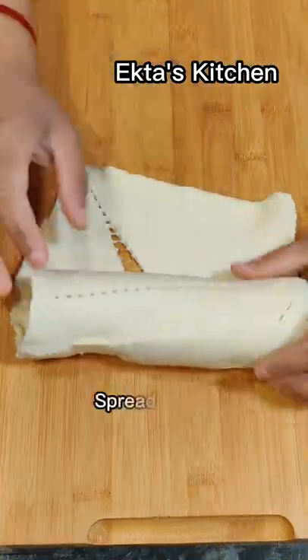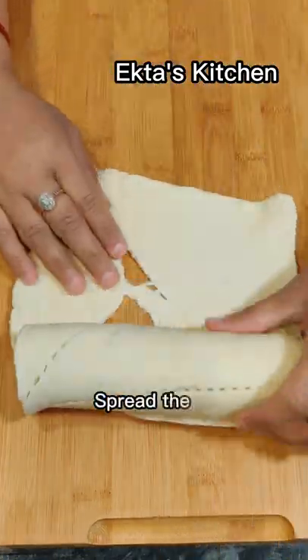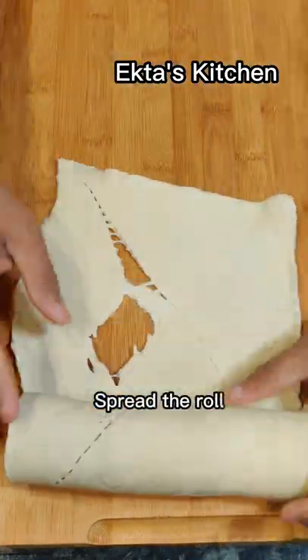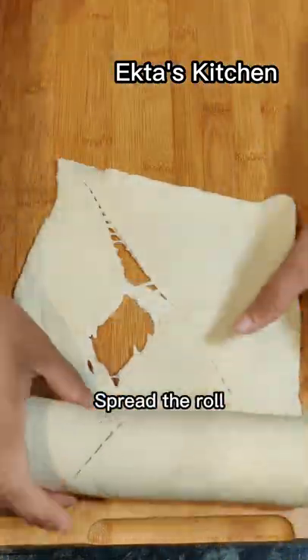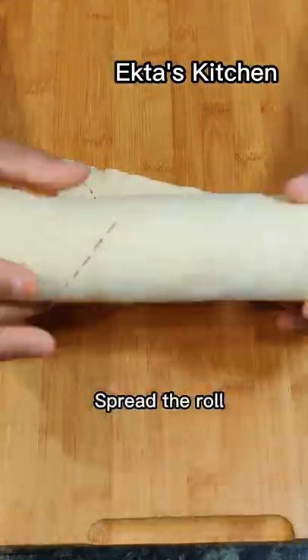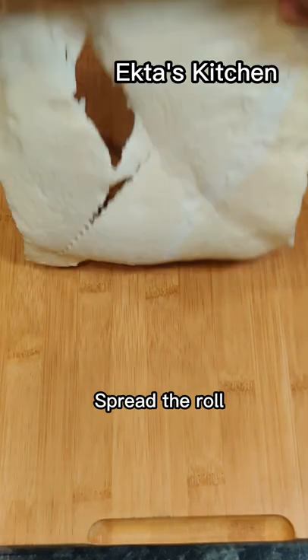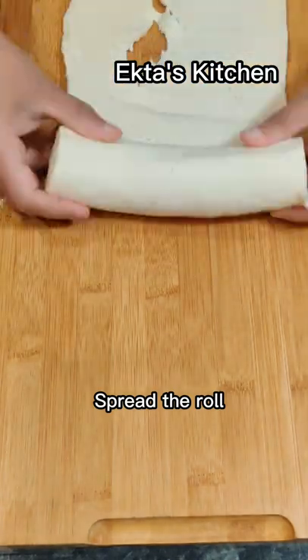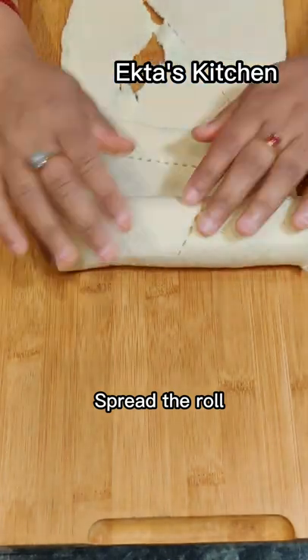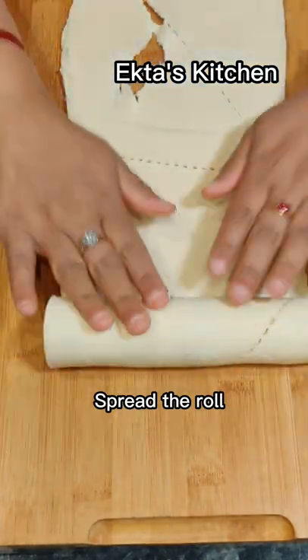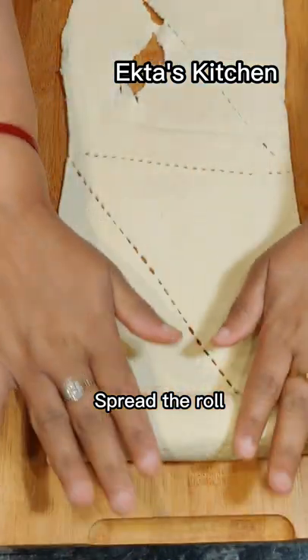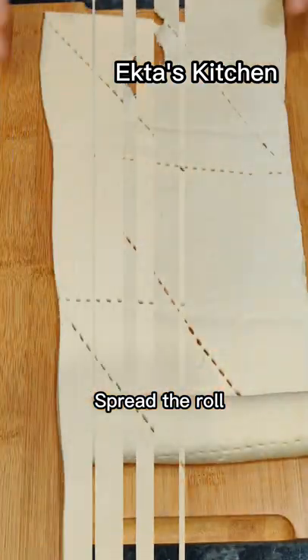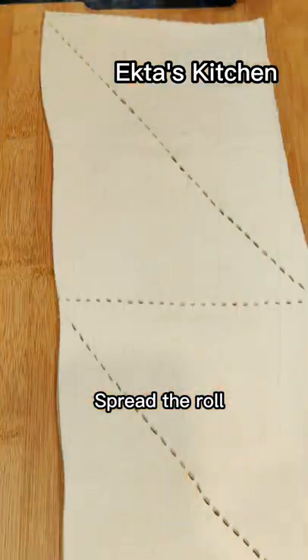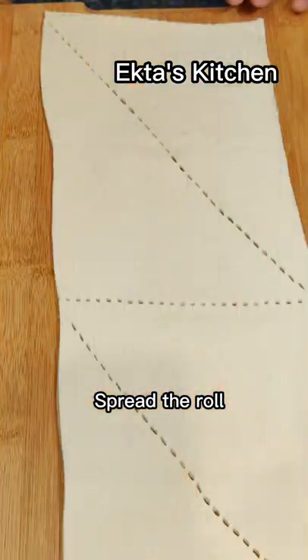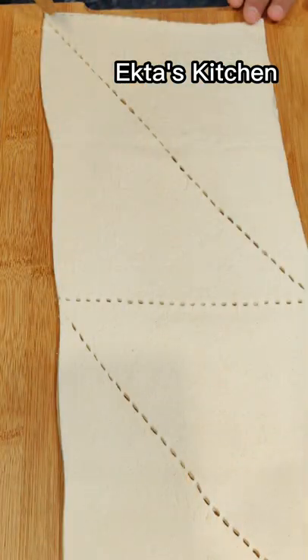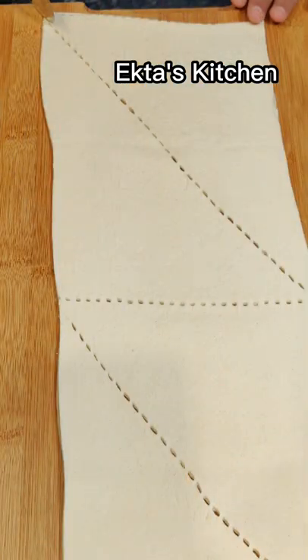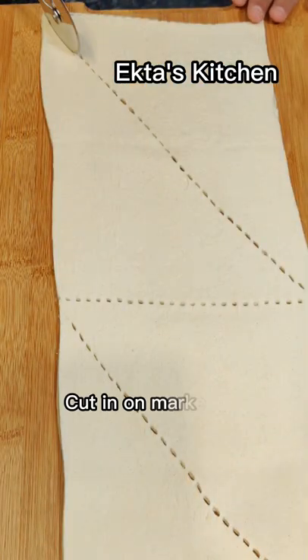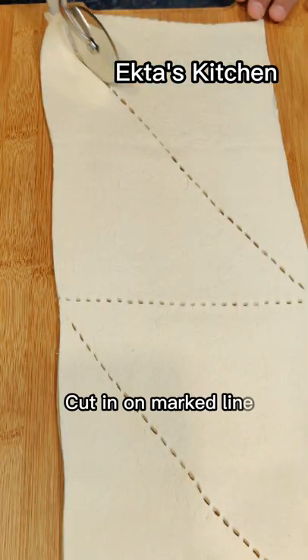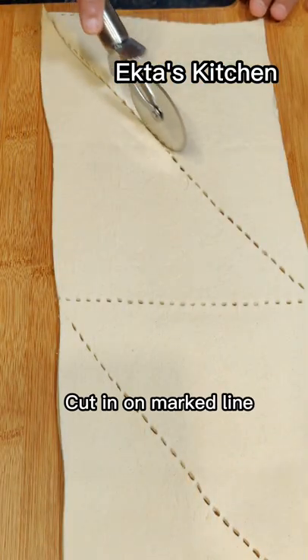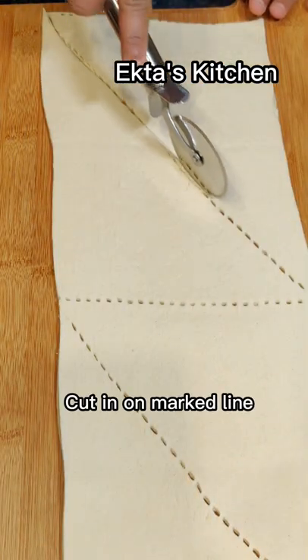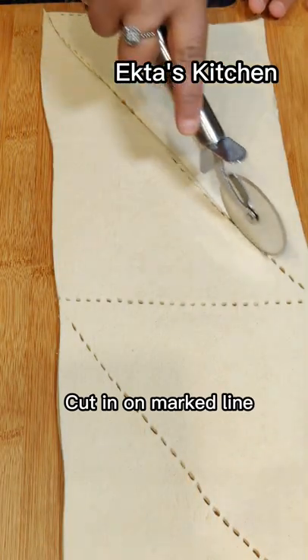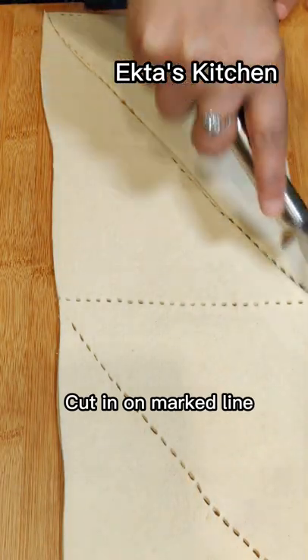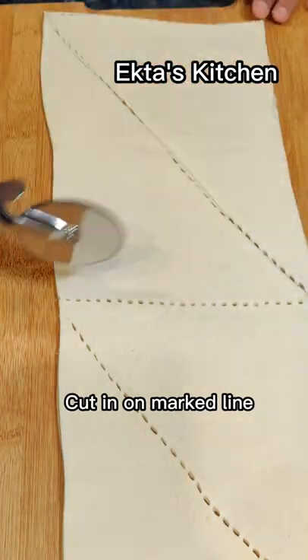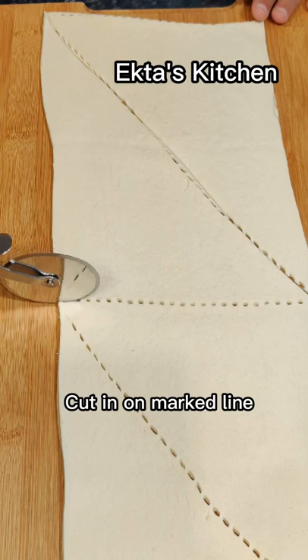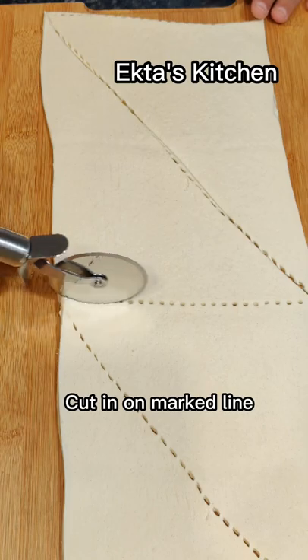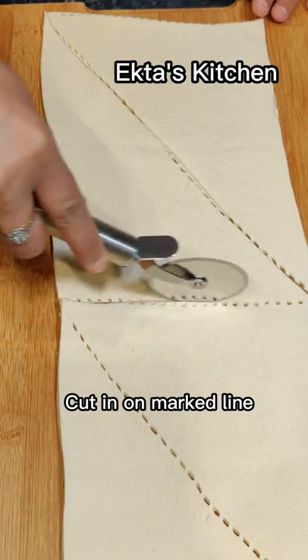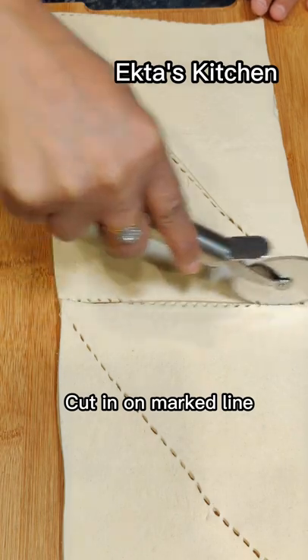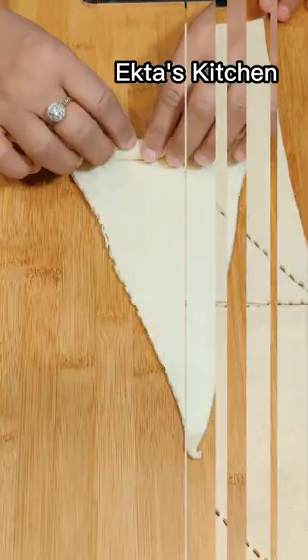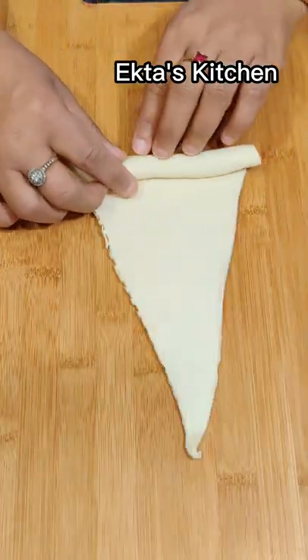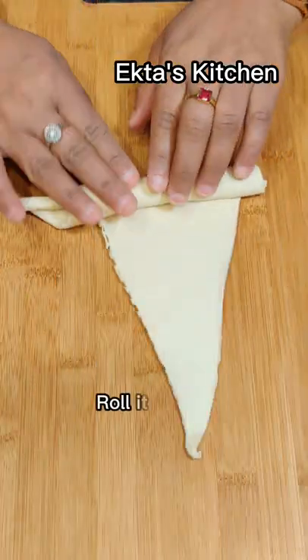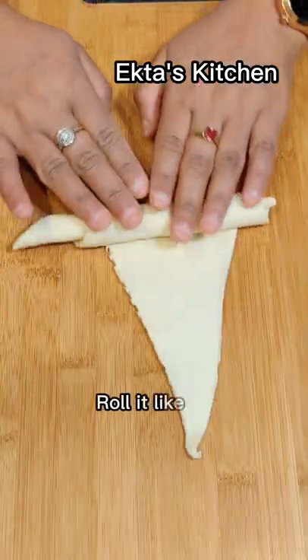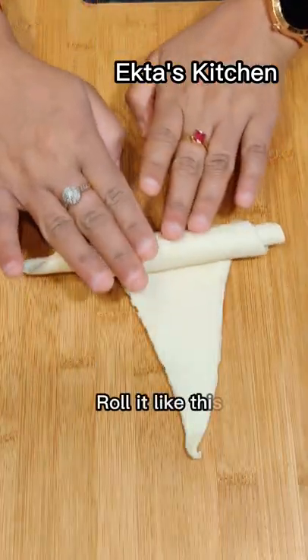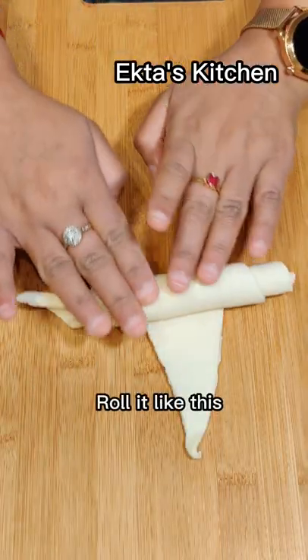Spread the roll. Cut on marked line. Roll it like this.